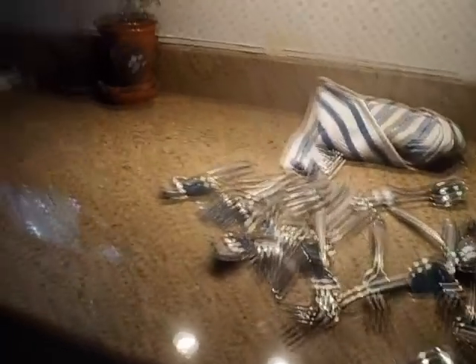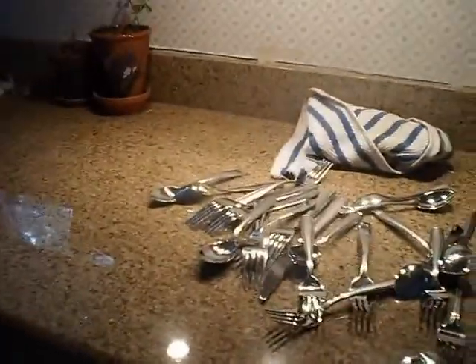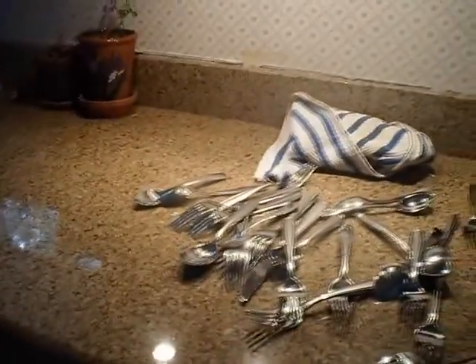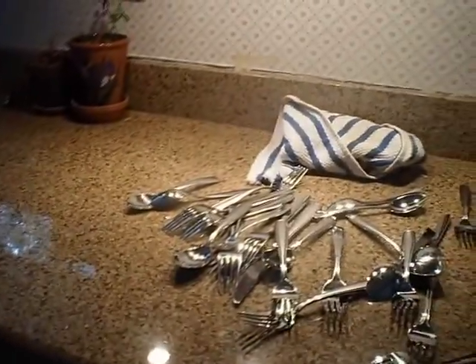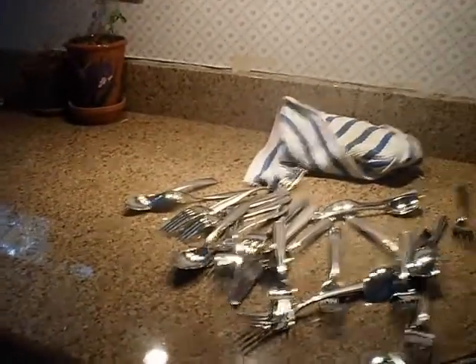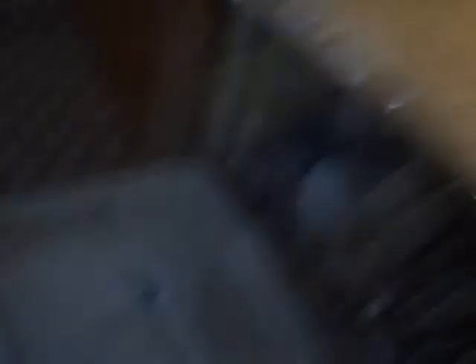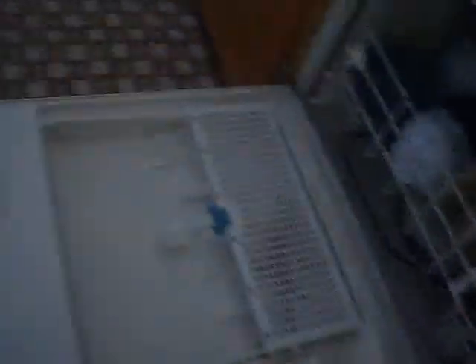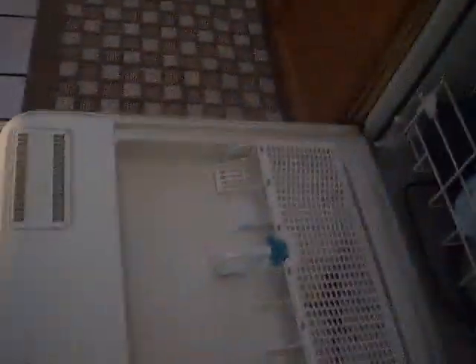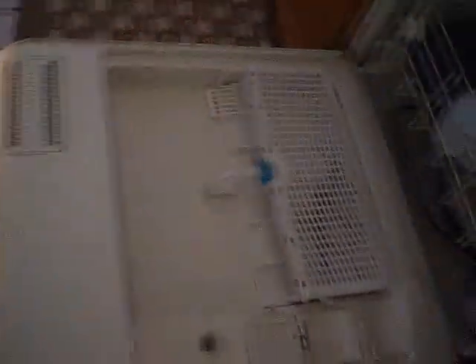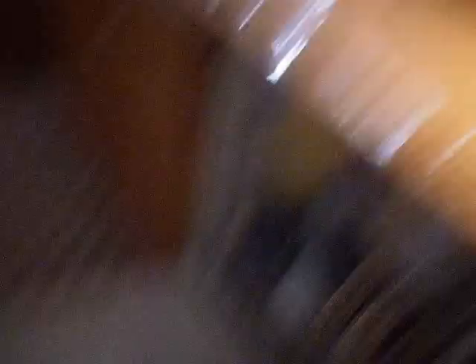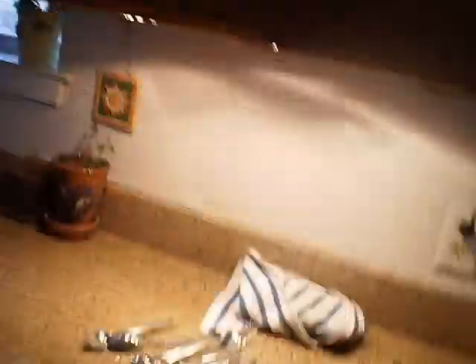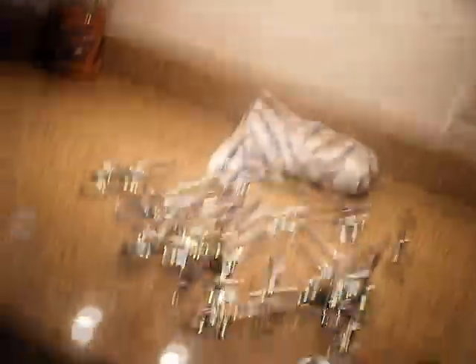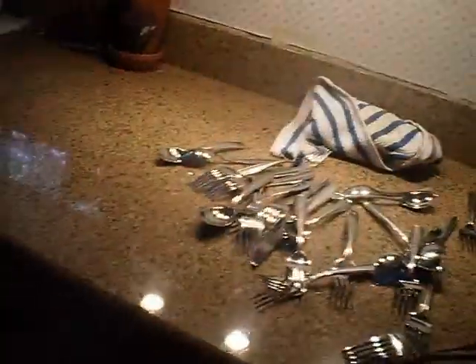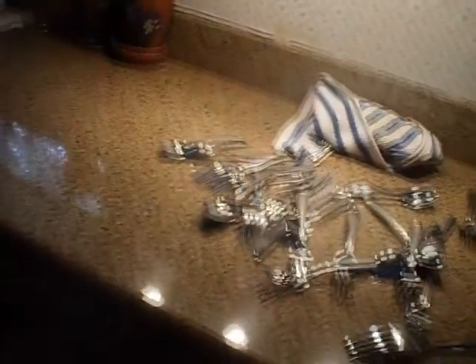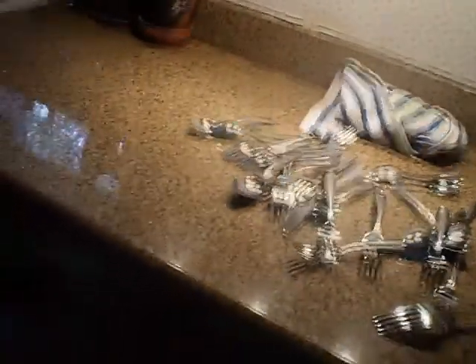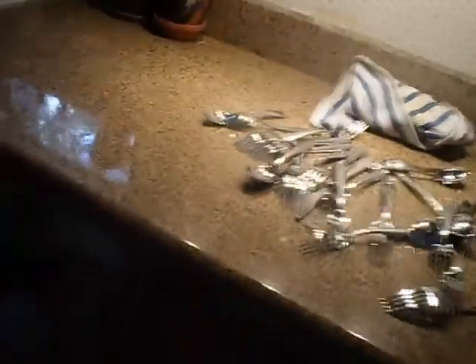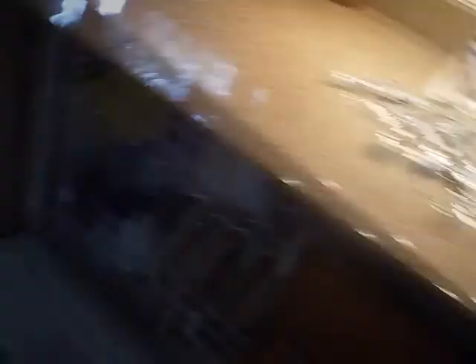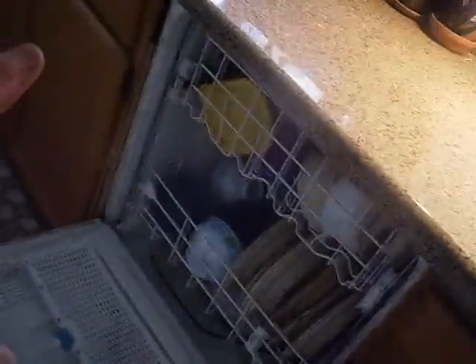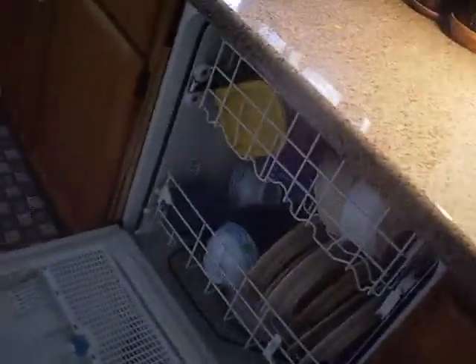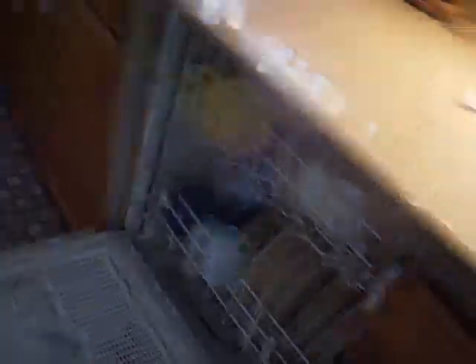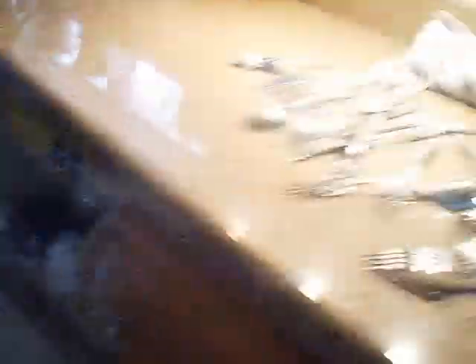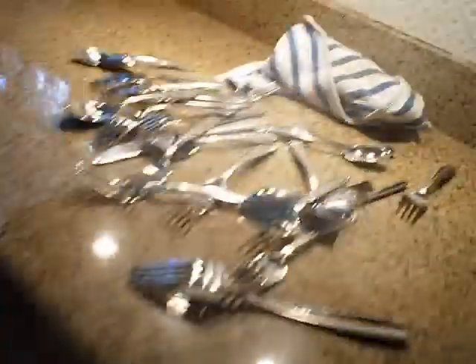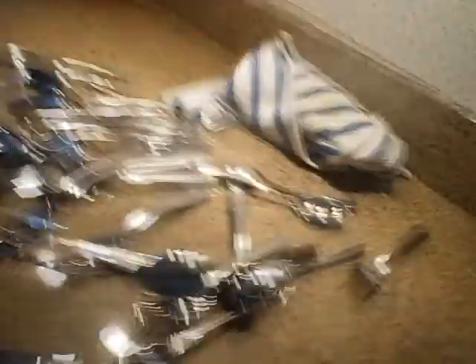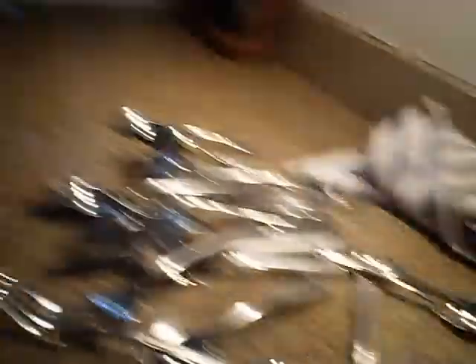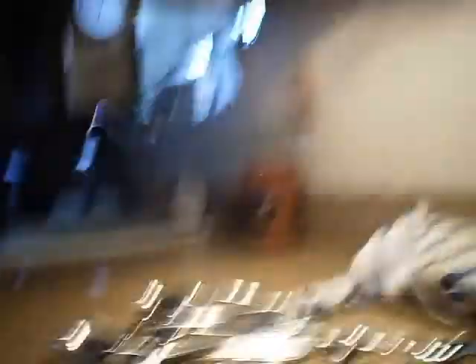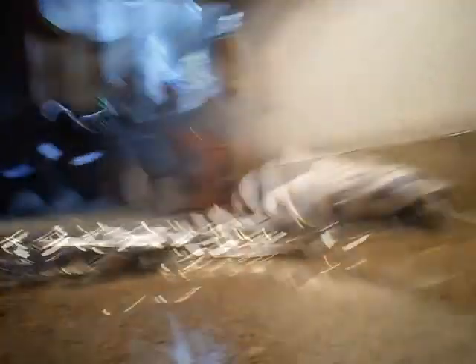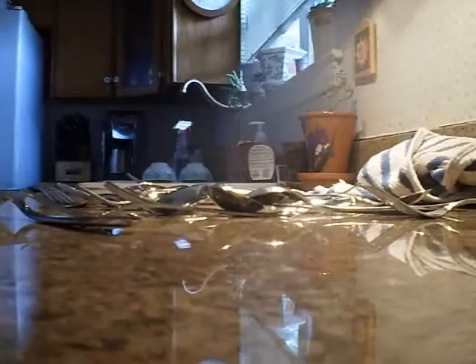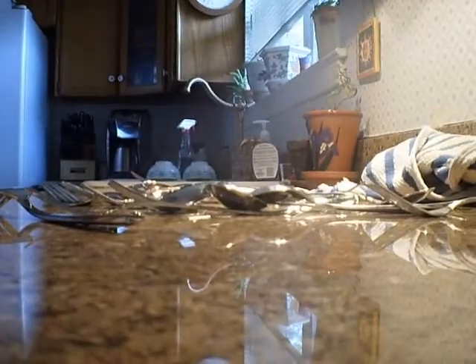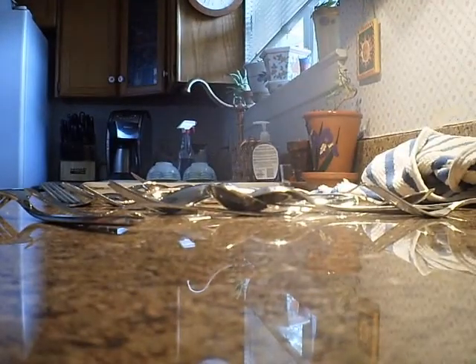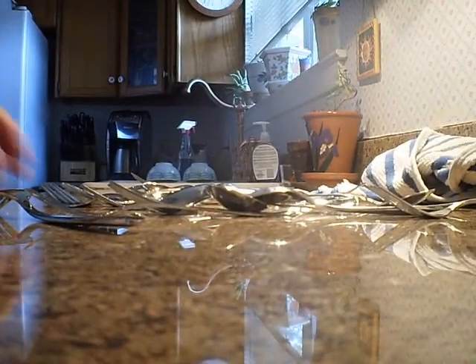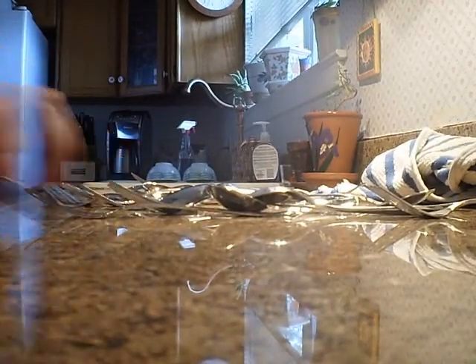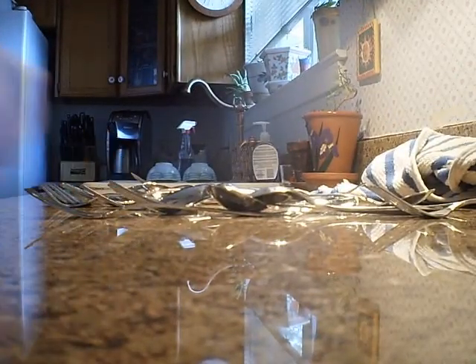You want to dump all the silverware onto the counter. That's the first step. Don't even mess with the other dishes yet — just put all the silverware on the counter, and then put that silverware away.